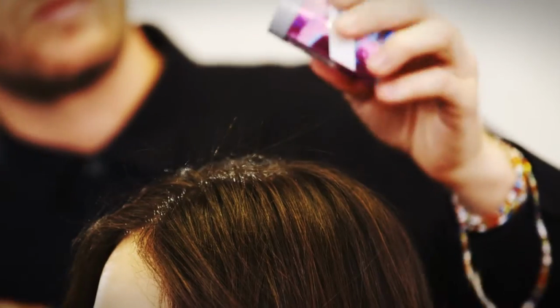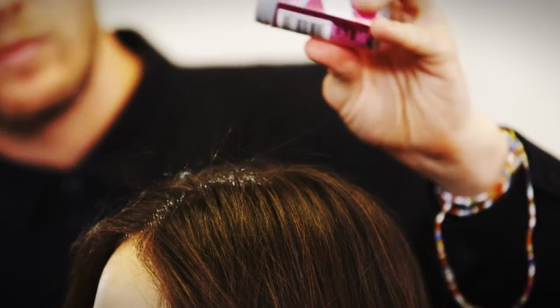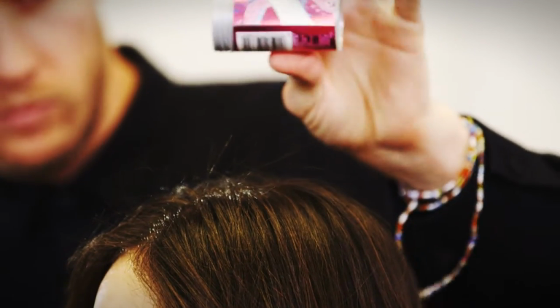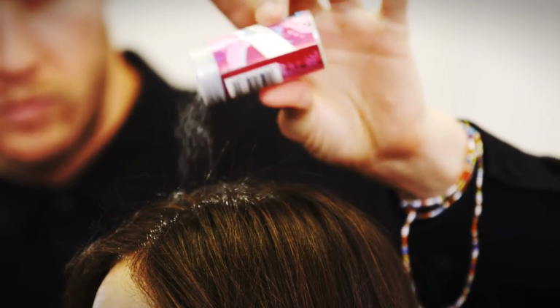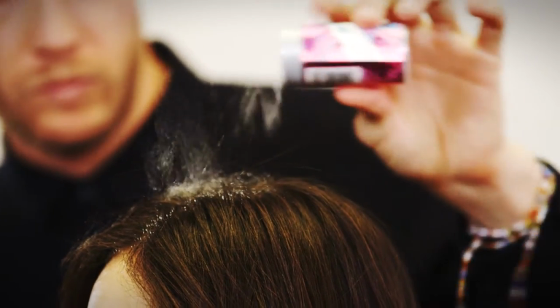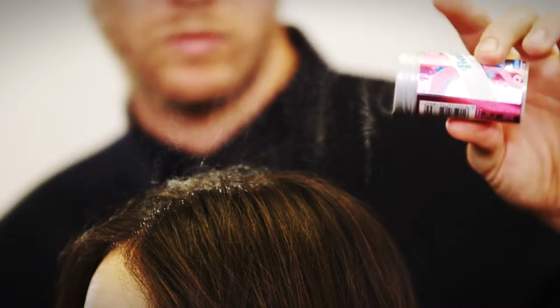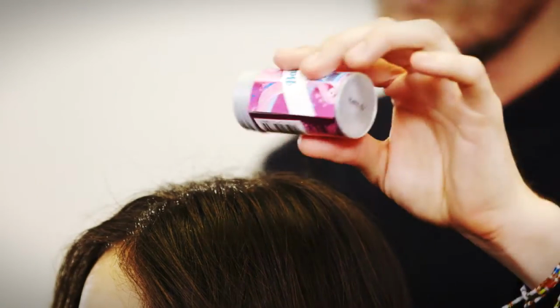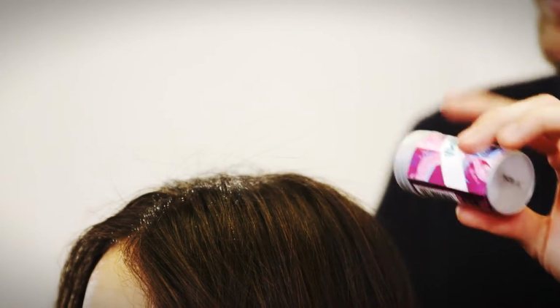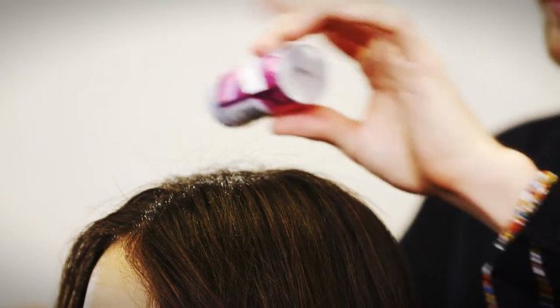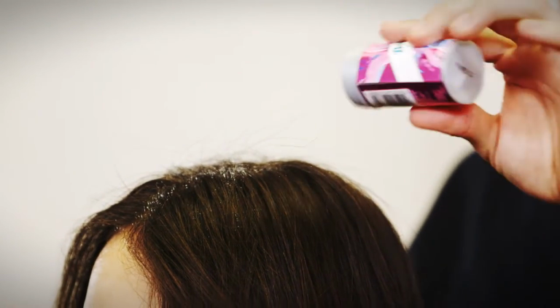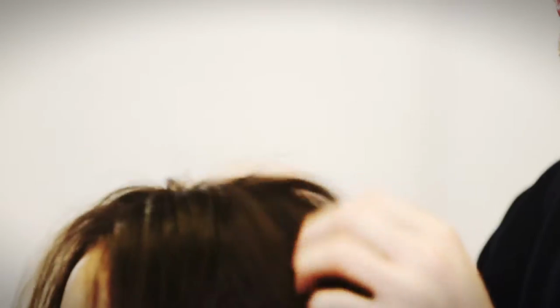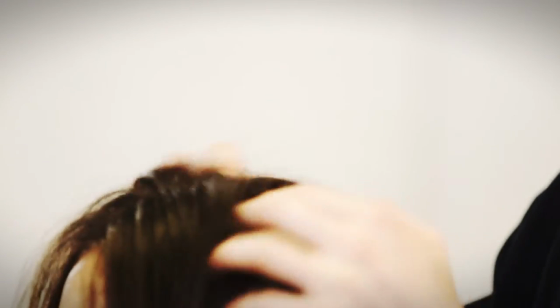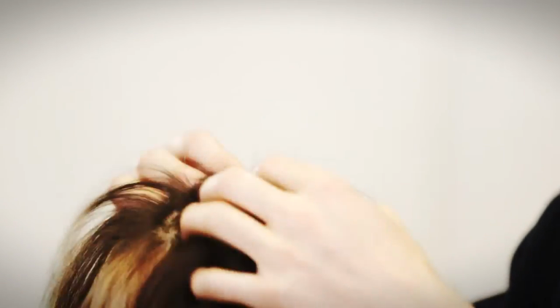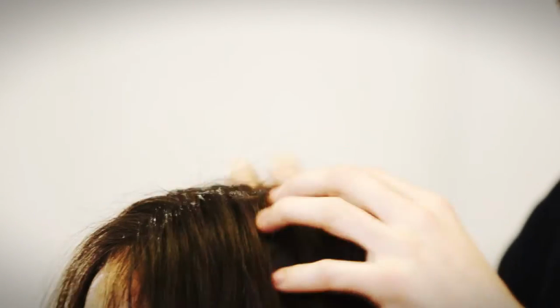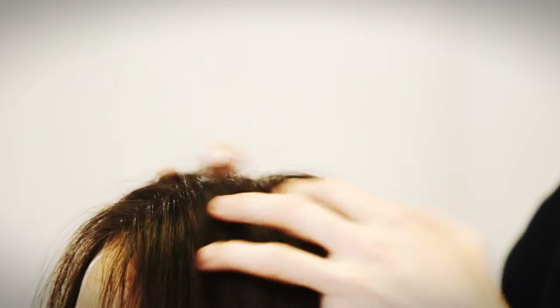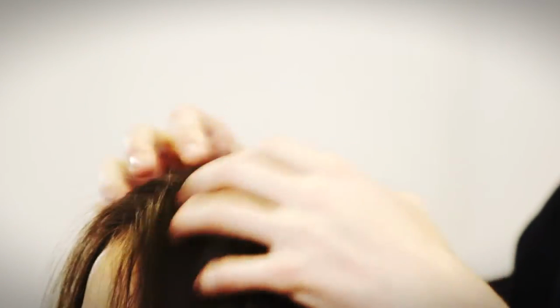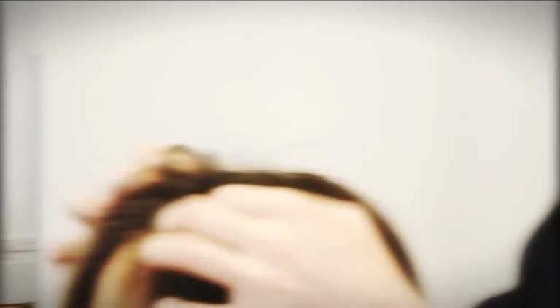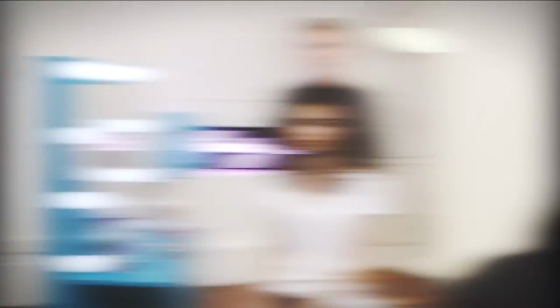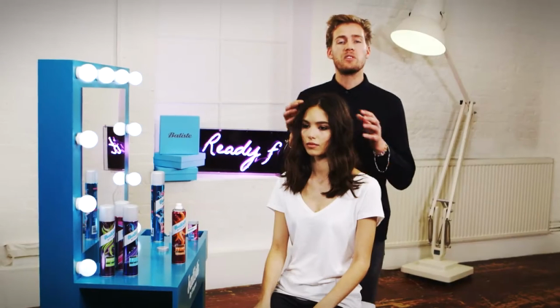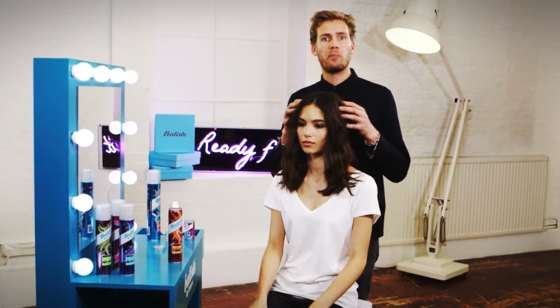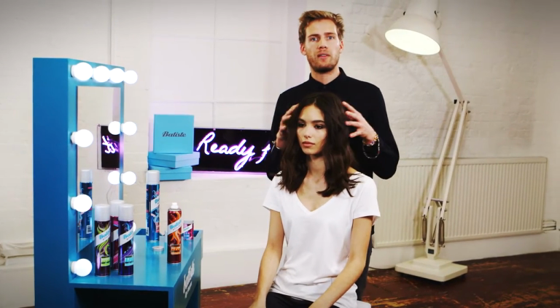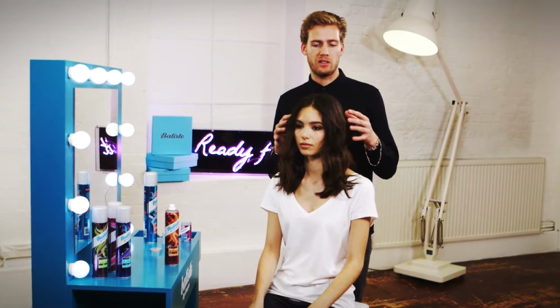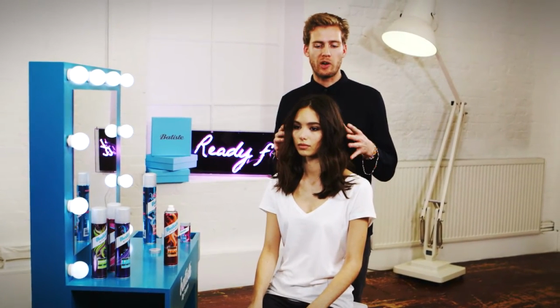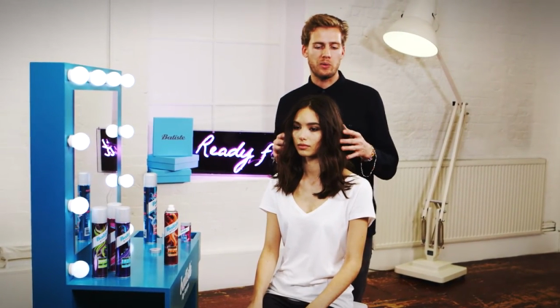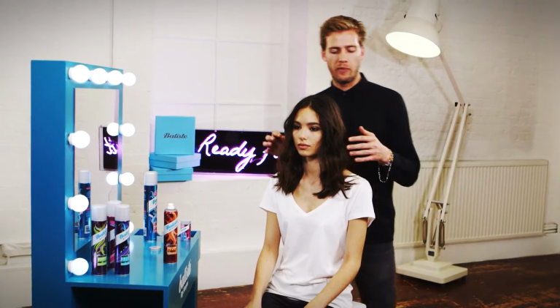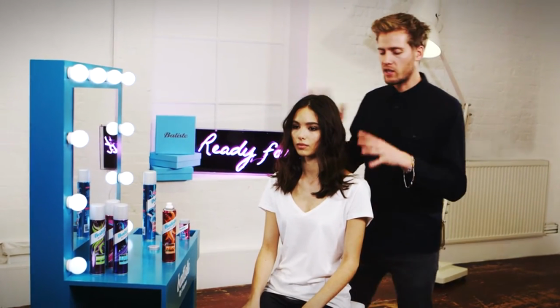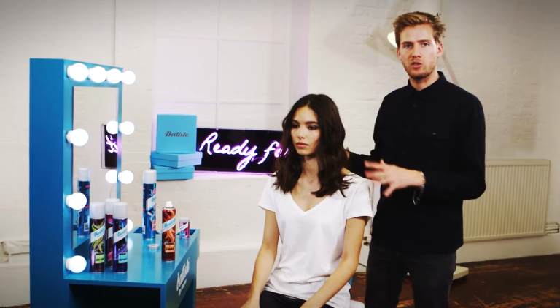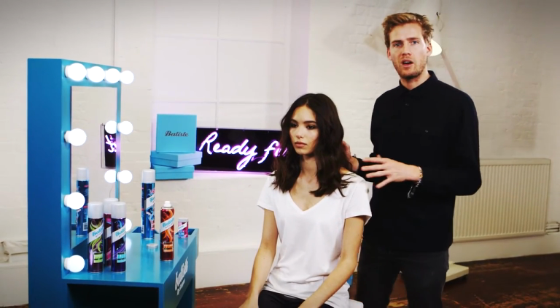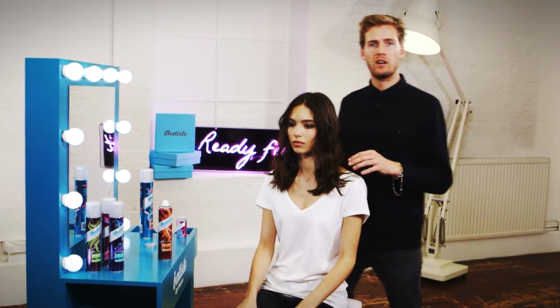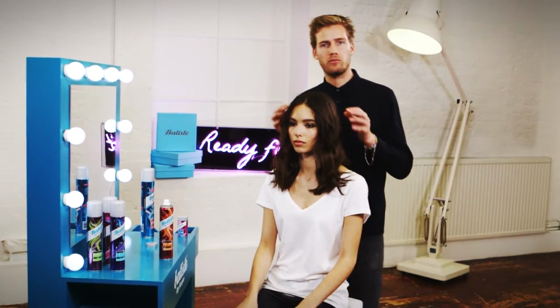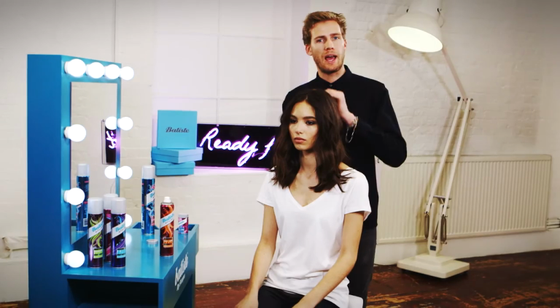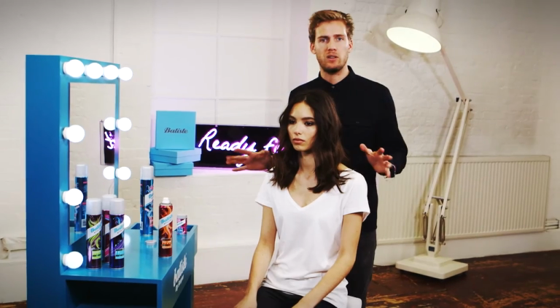Sprinkle Batiste XXL Plumping Powder onto the roots for extra volume and loosen and ruffle through with your fingers. The most important part about this style is the fact that it doesn't look too done — it's really effortless.